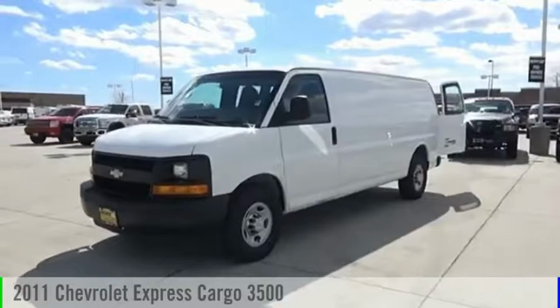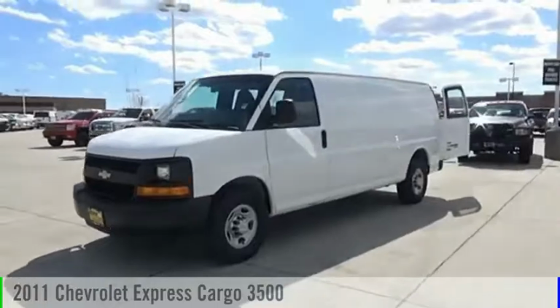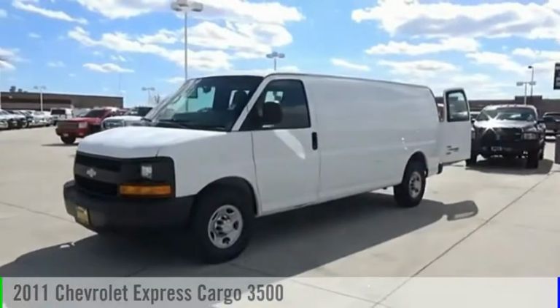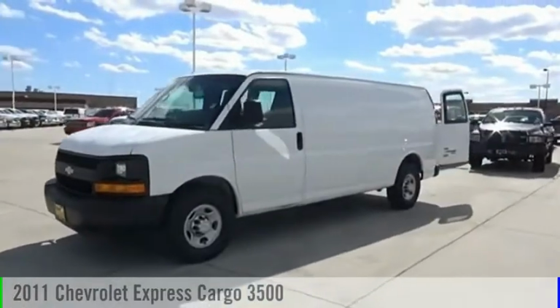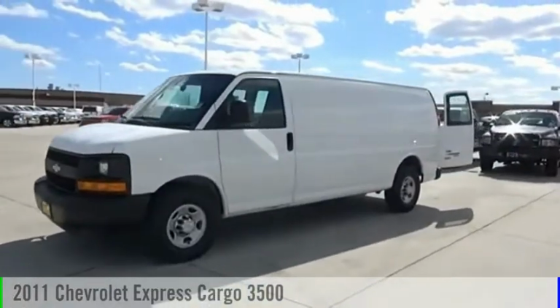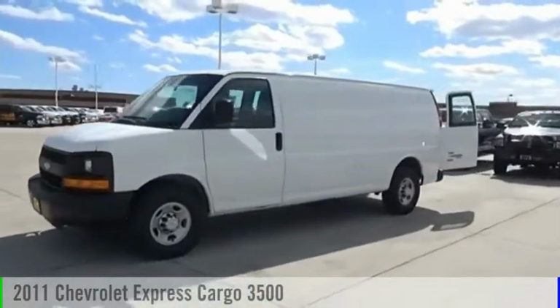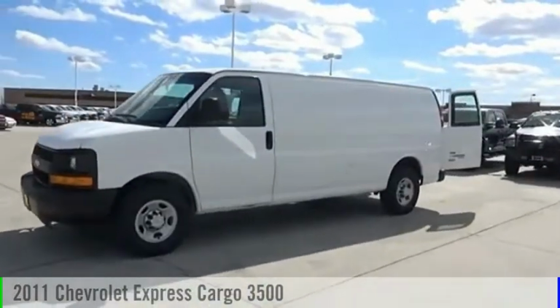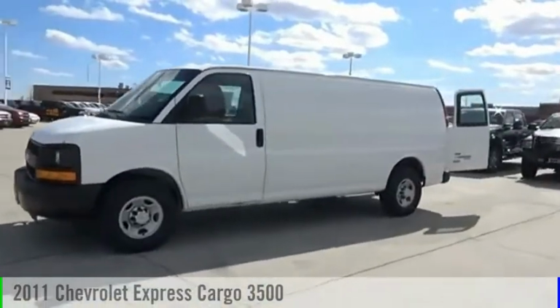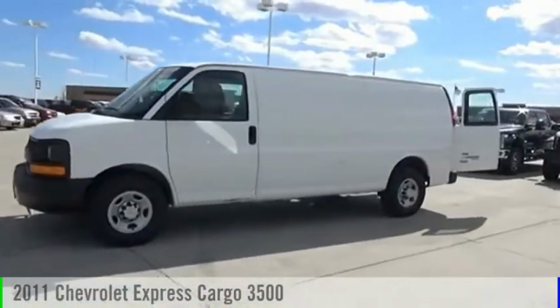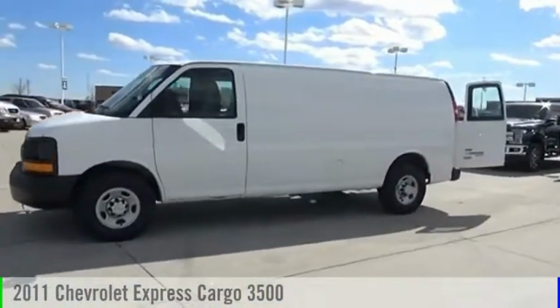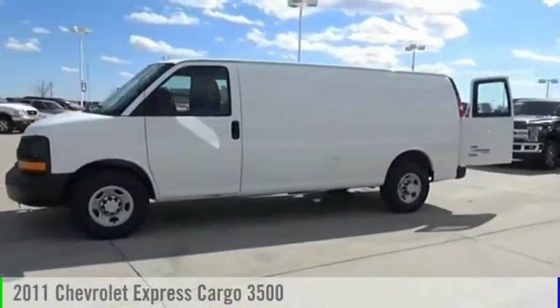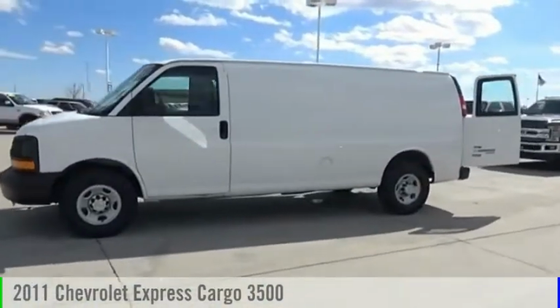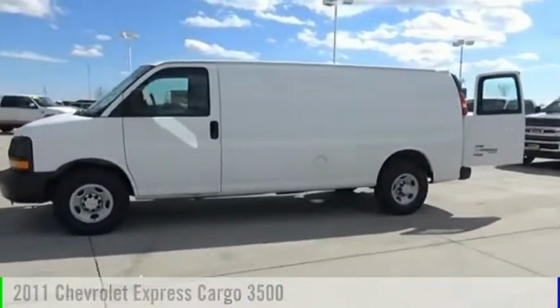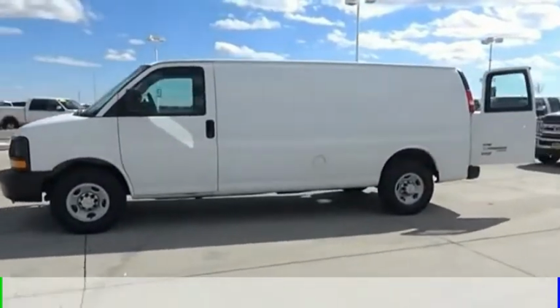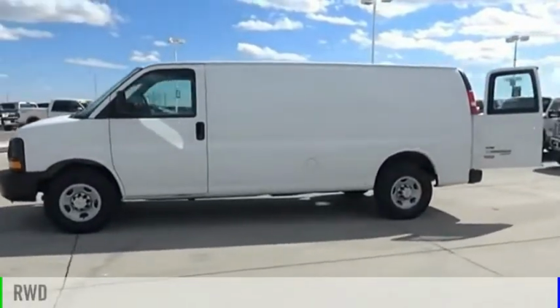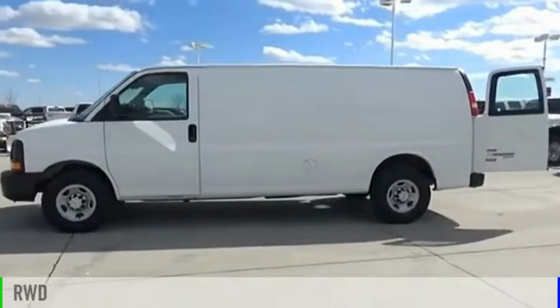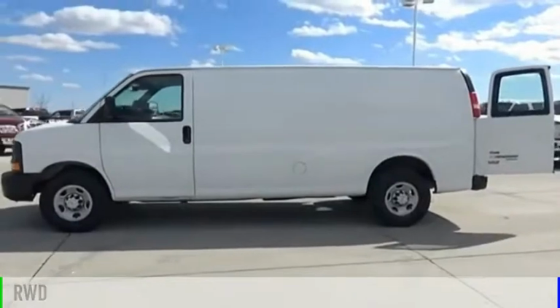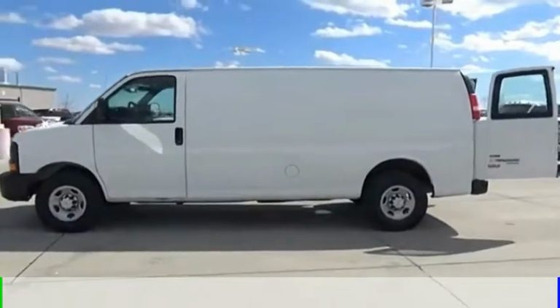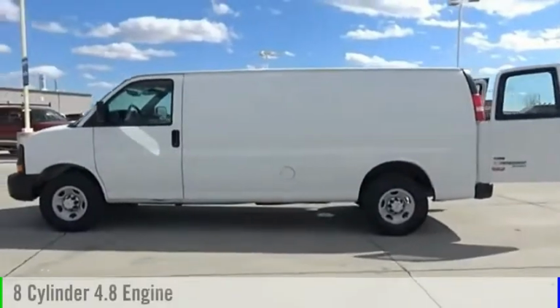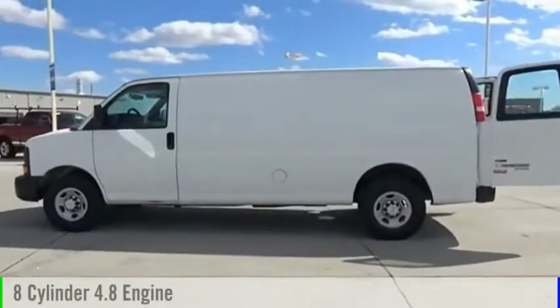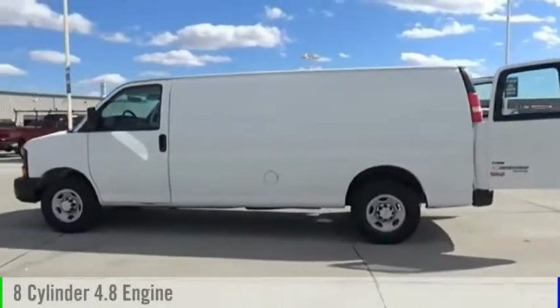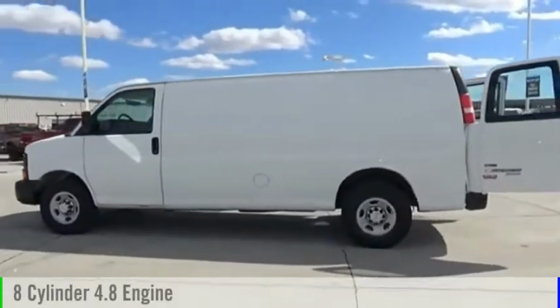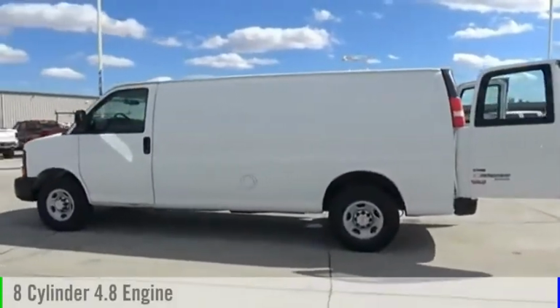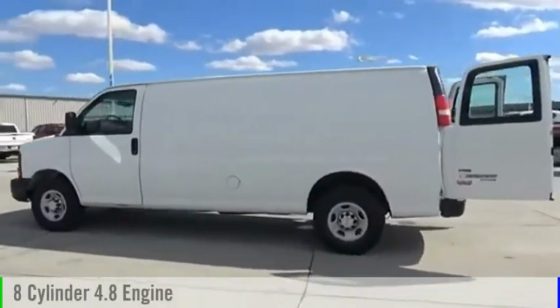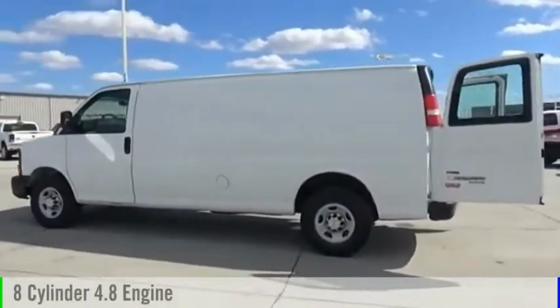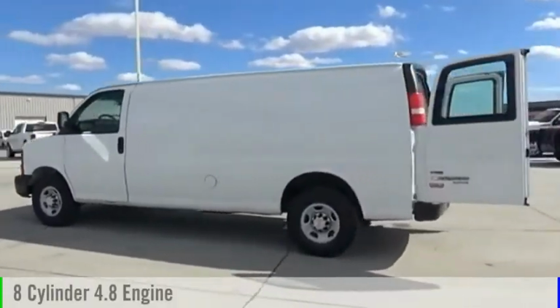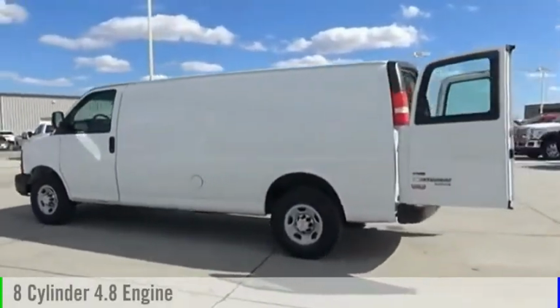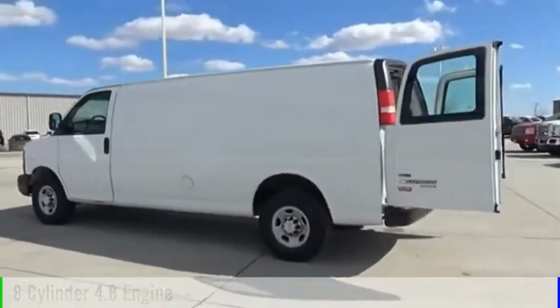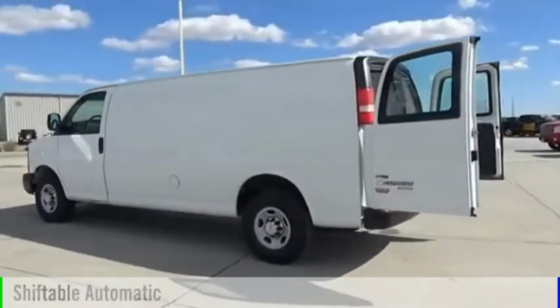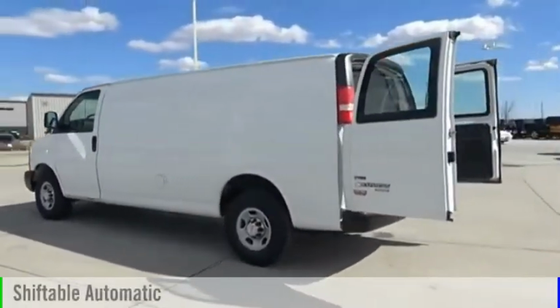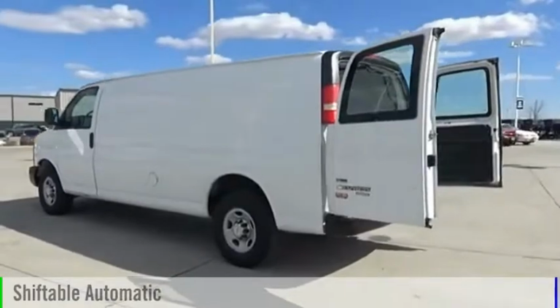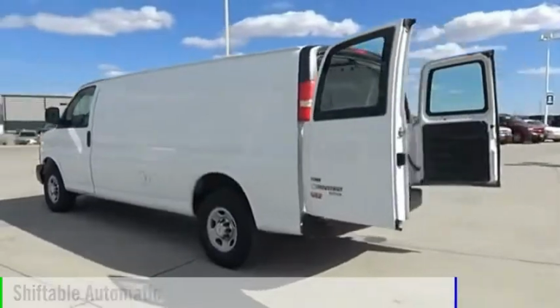Today, with the 2011 Express Cargo, this vehicle is powered by a rear-wheel drive, 8-cylinder, 4.8-liter engine, and comes with an automatic transmission.